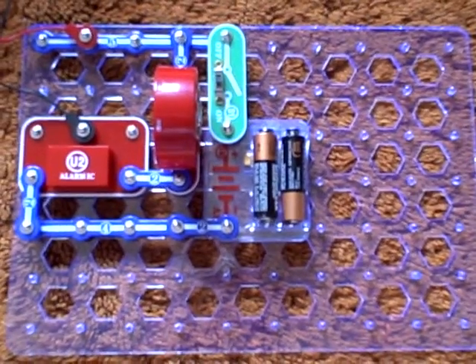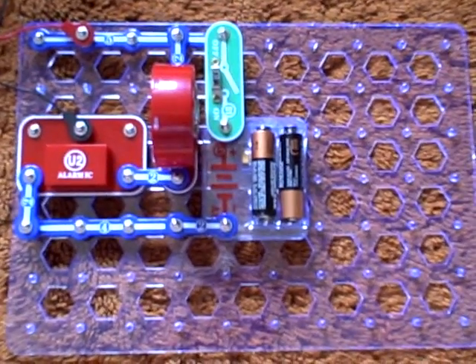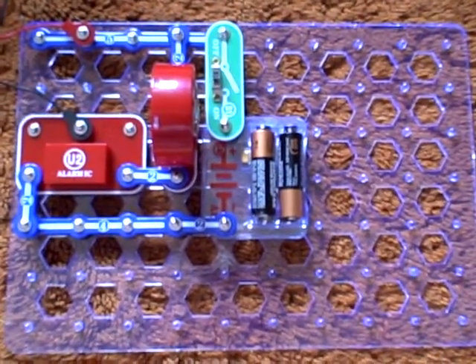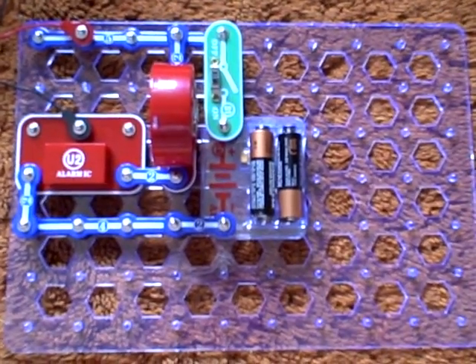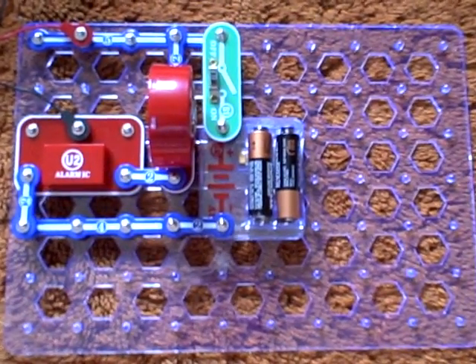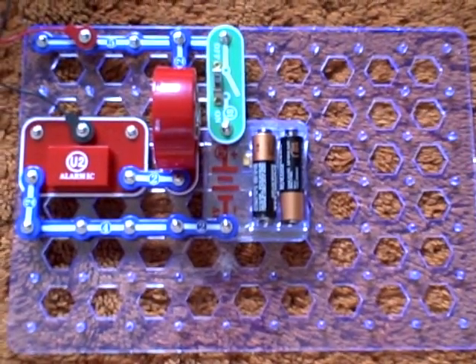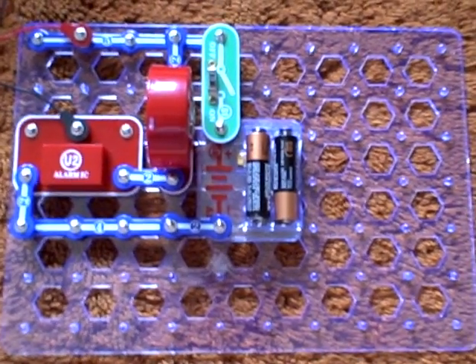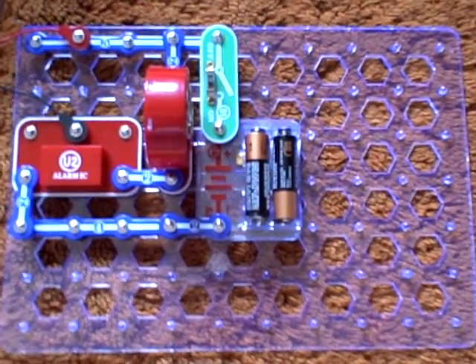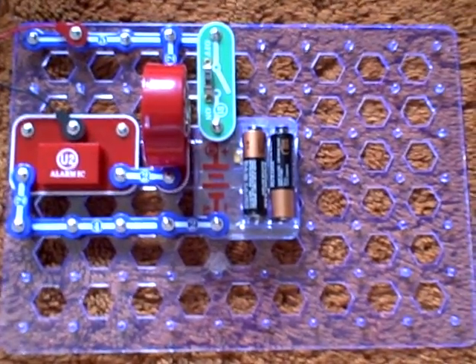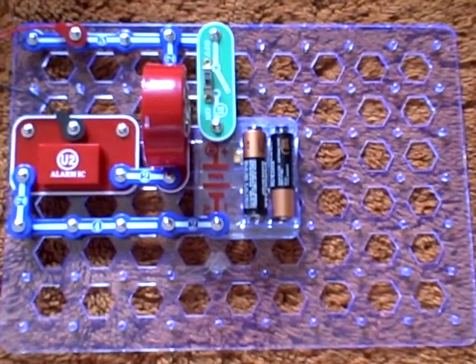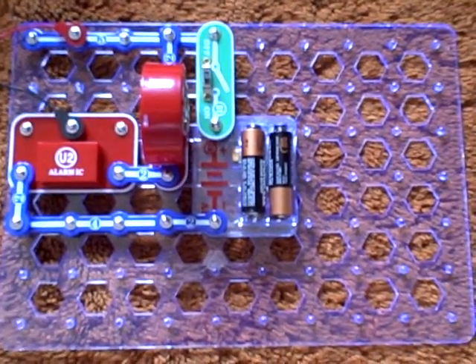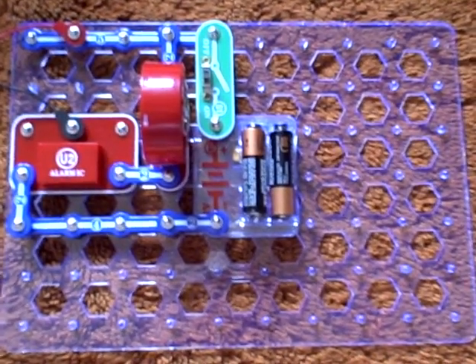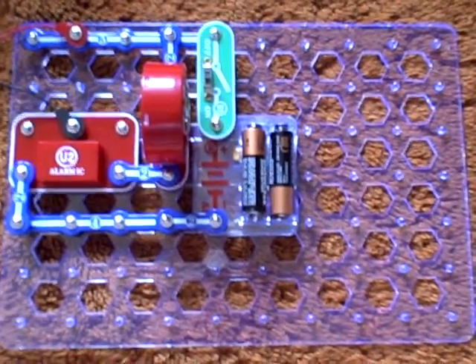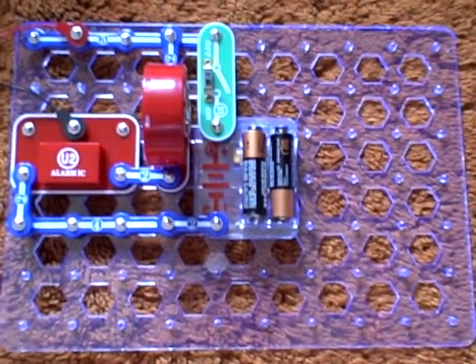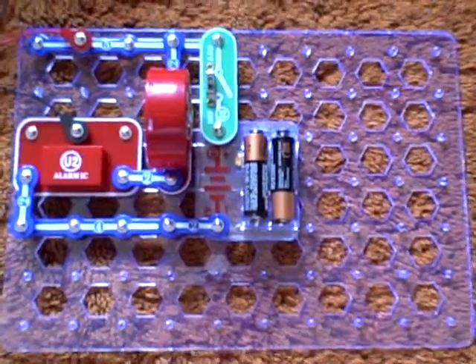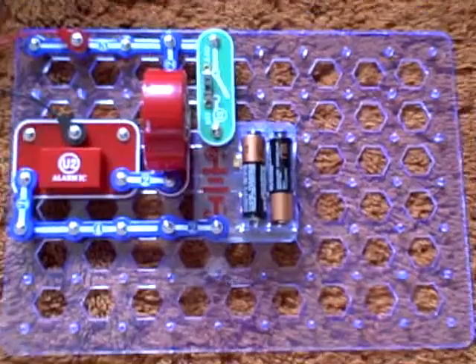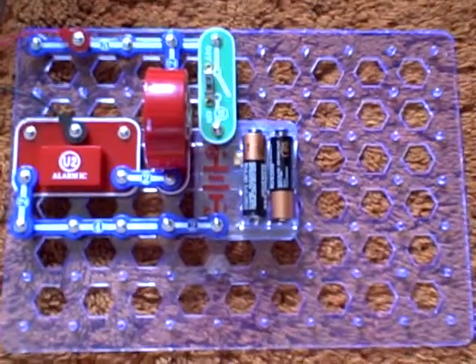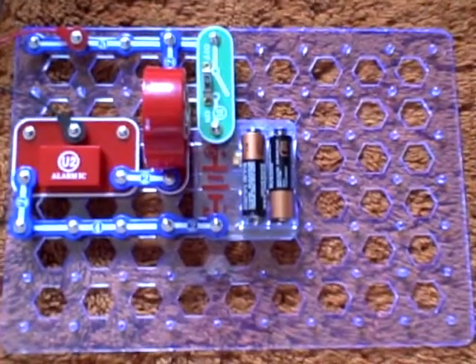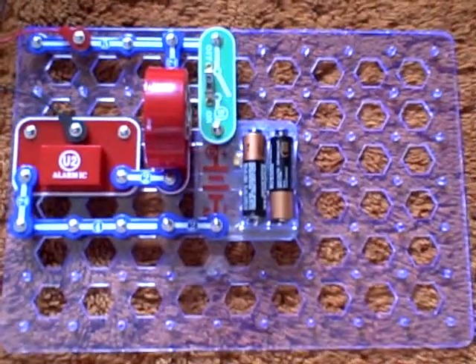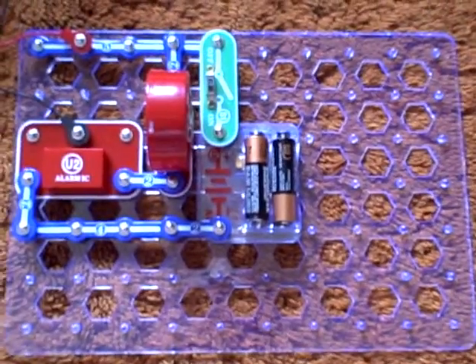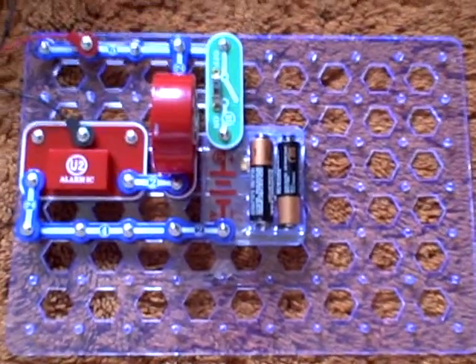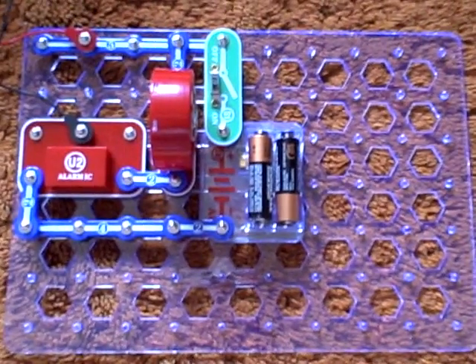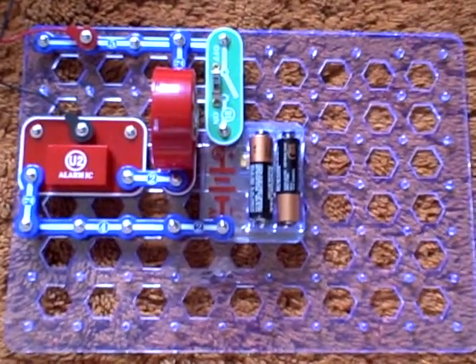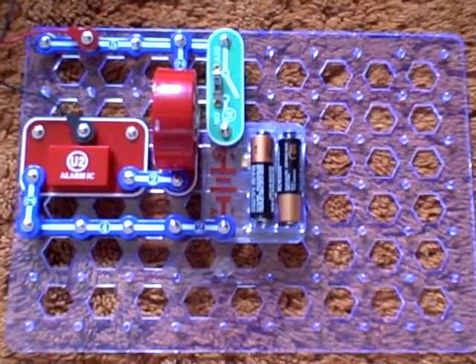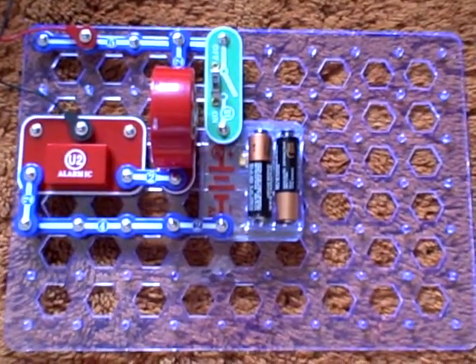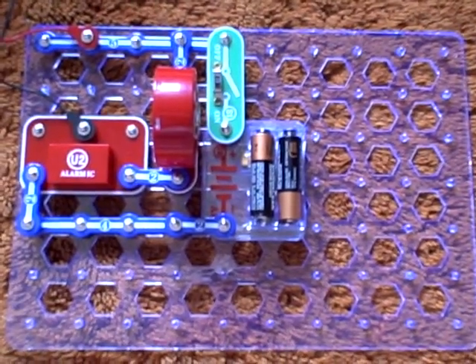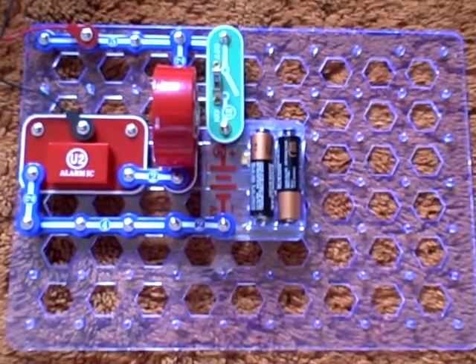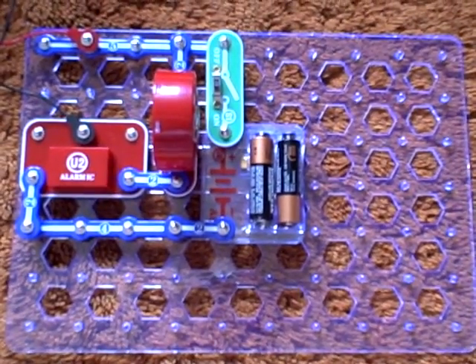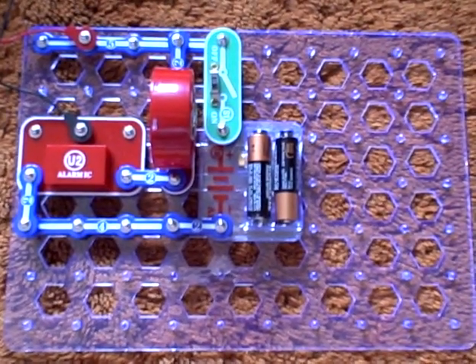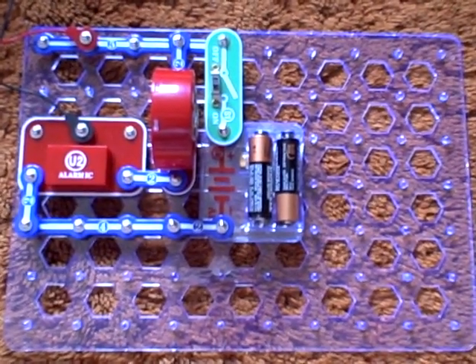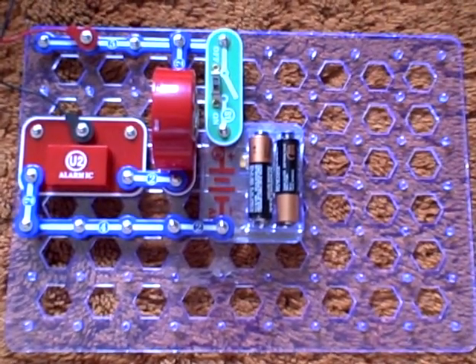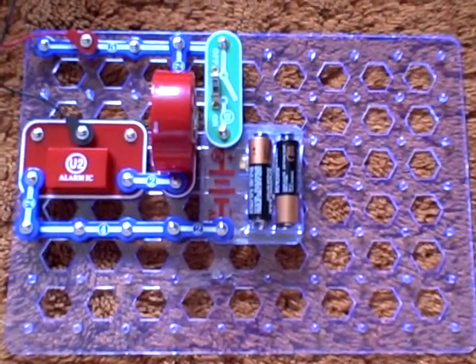Please do not forget to rate and comment on my two water detection videos. Thank you for watching — bye bye!